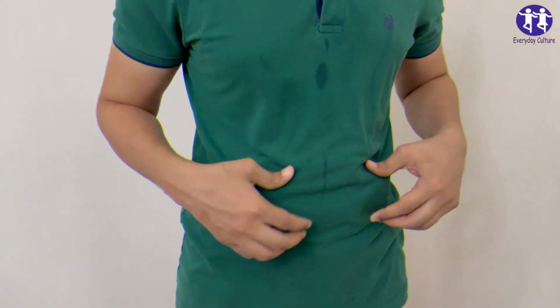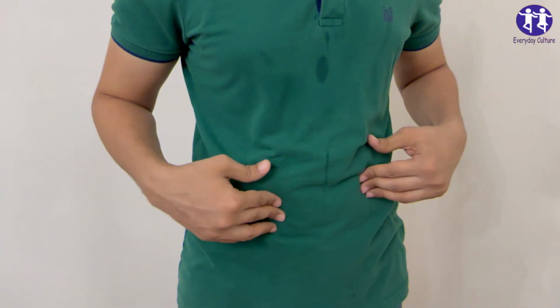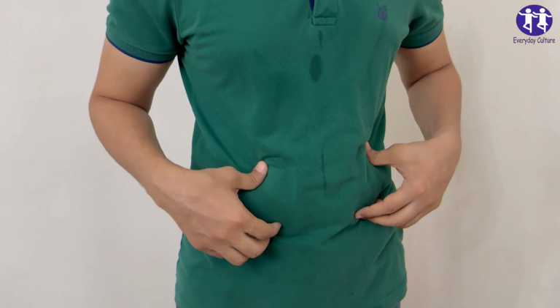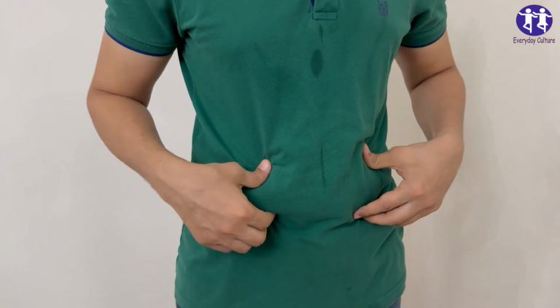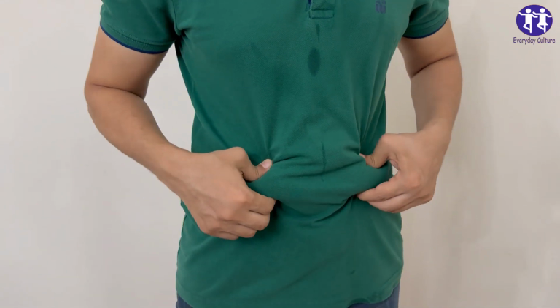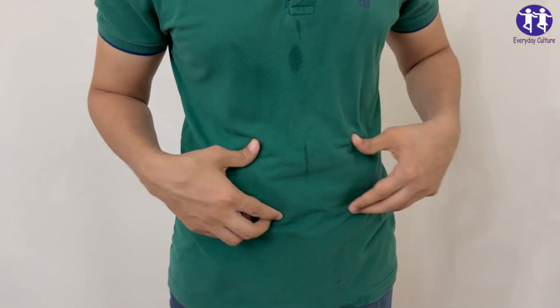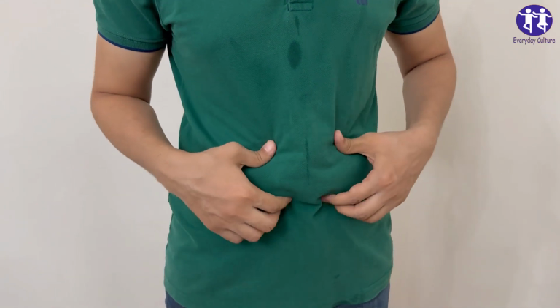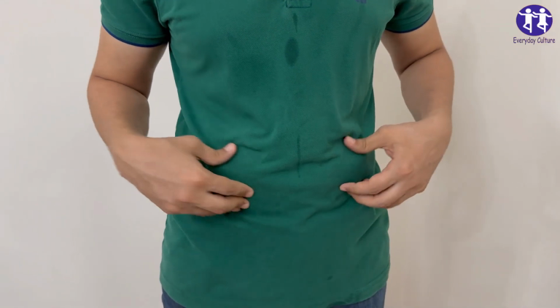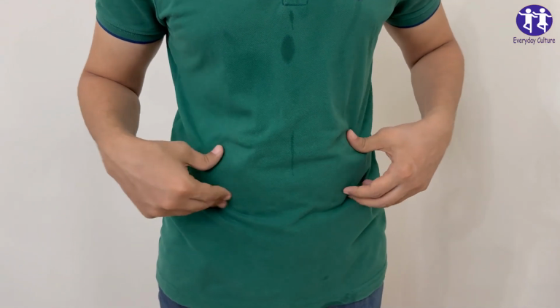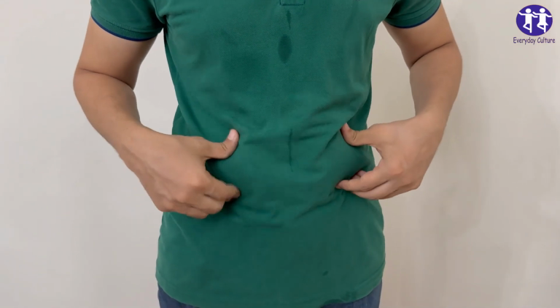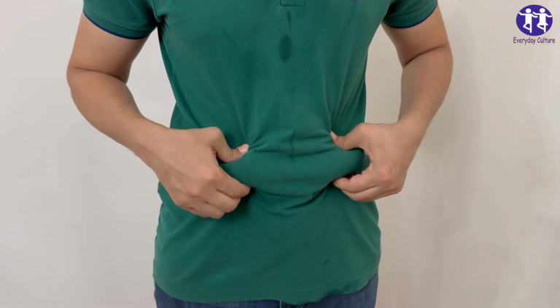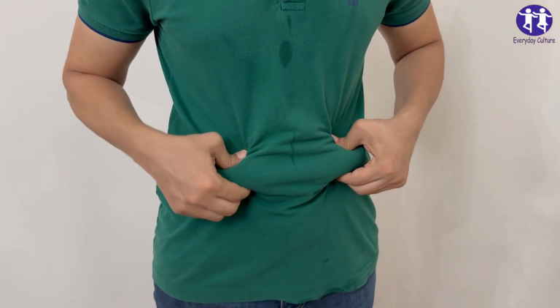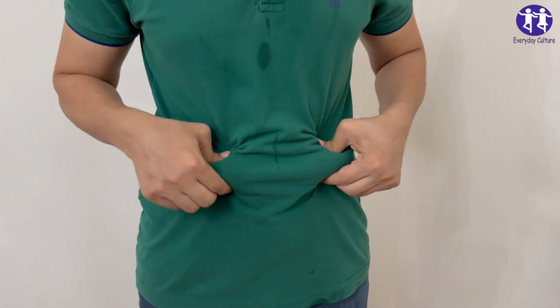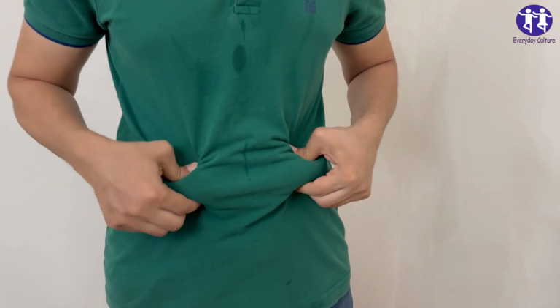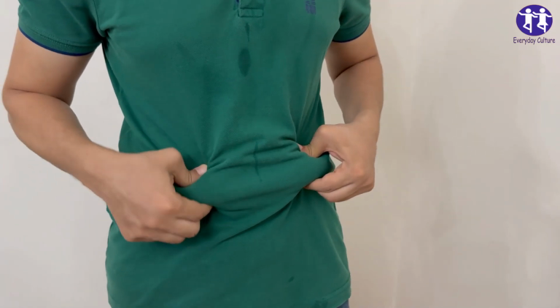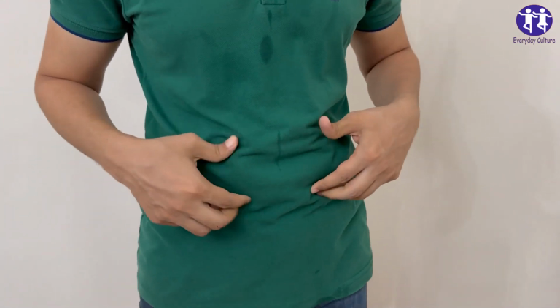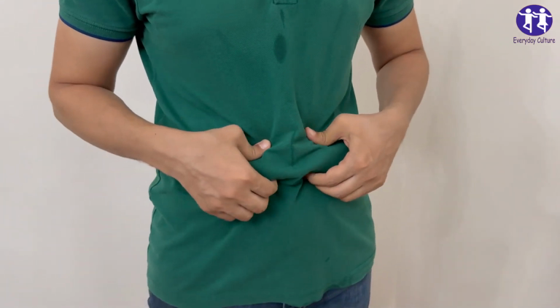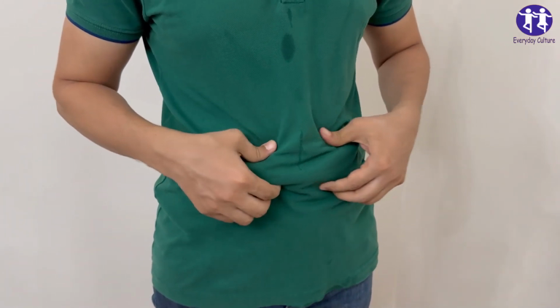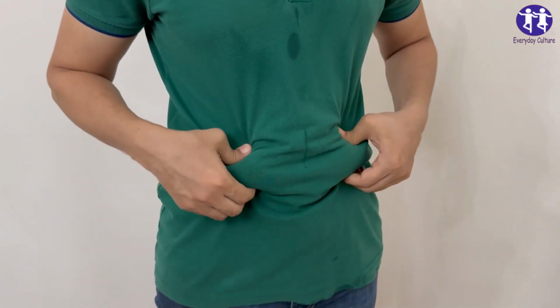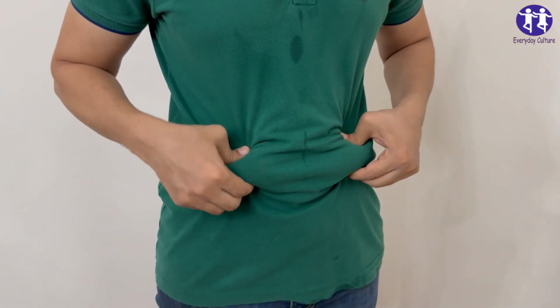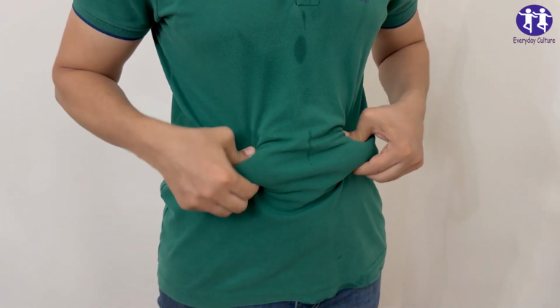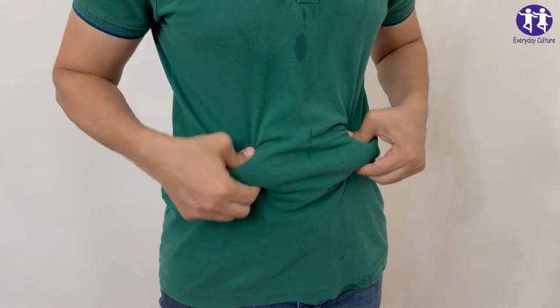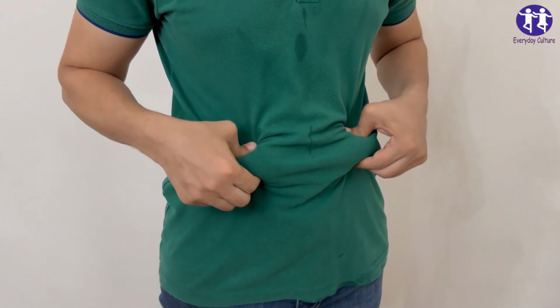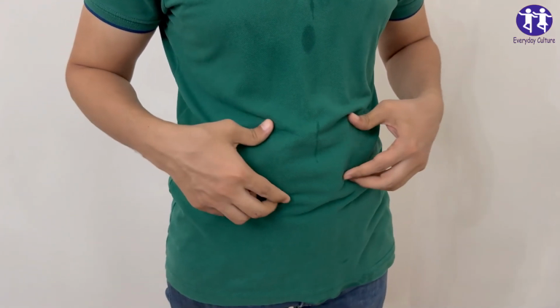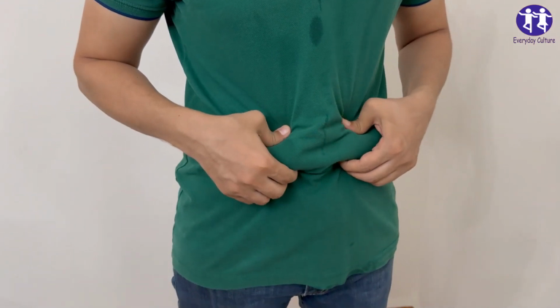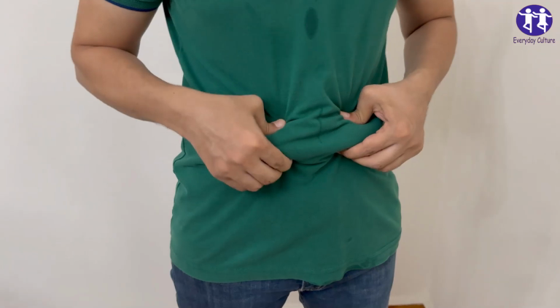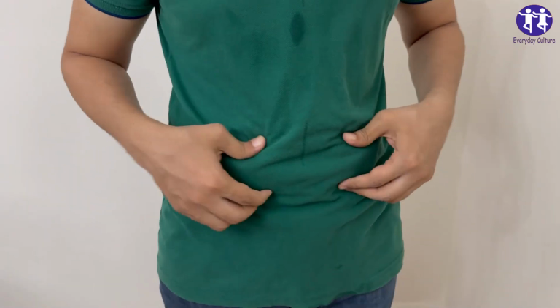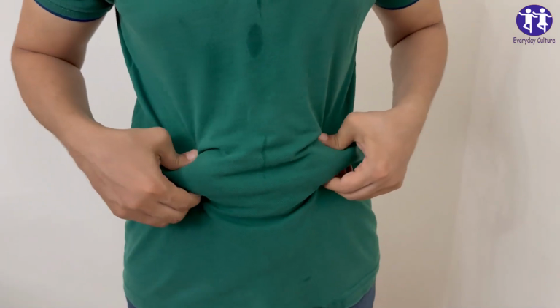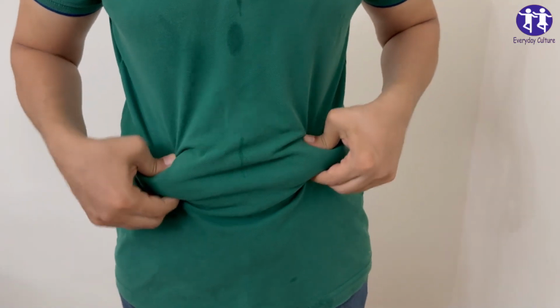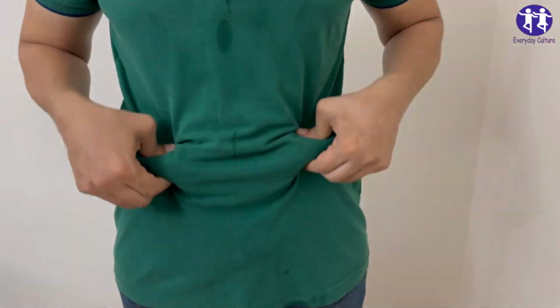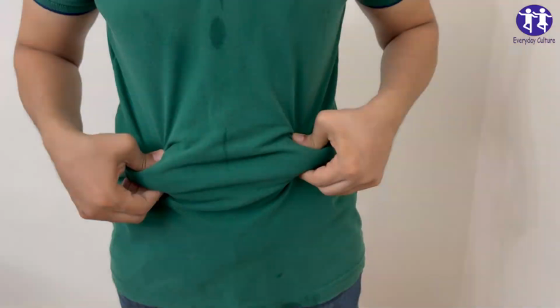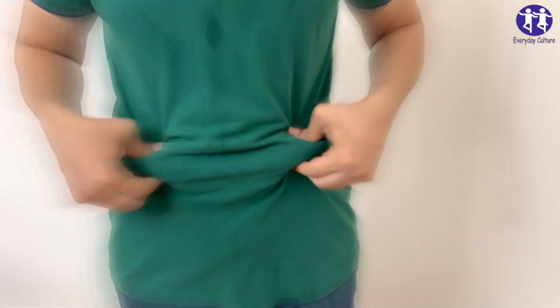6. Eggs. High in protein and loaded with healthy fats, eggs will keep you full and energized. Plus, they help with muscle repair, making your workouts more effective.